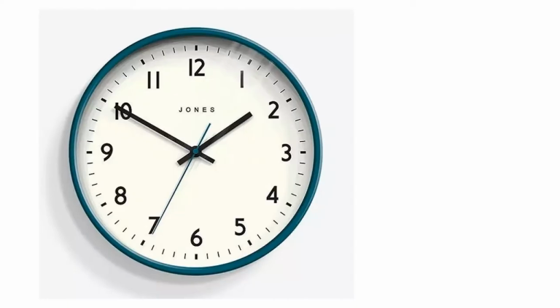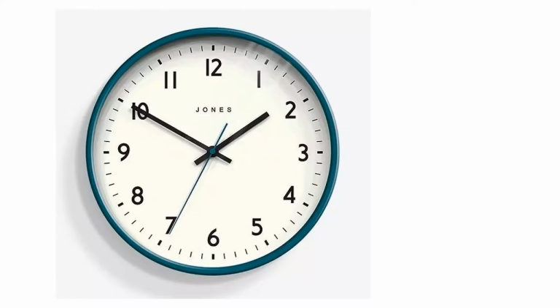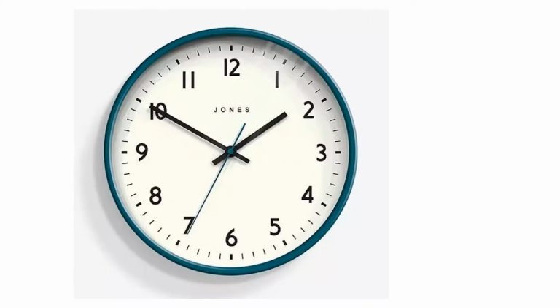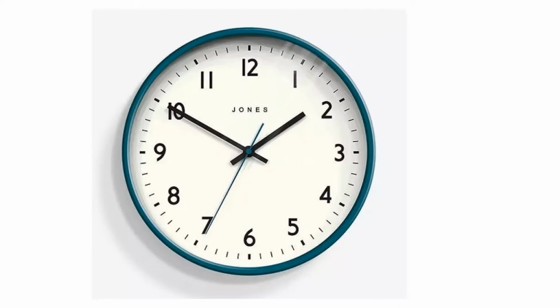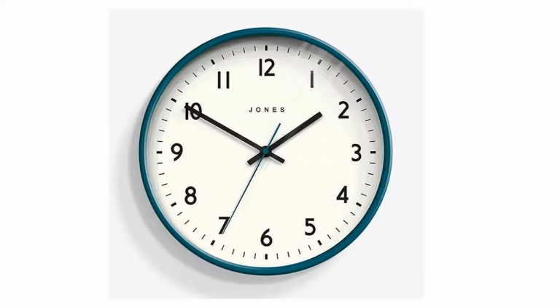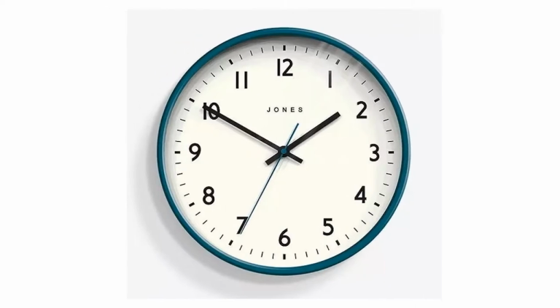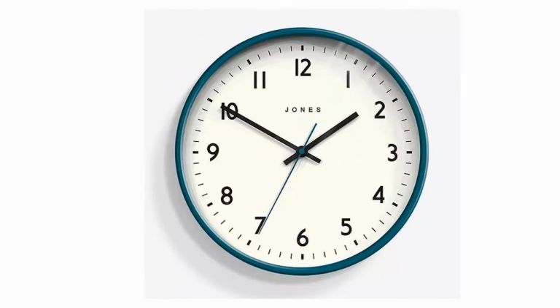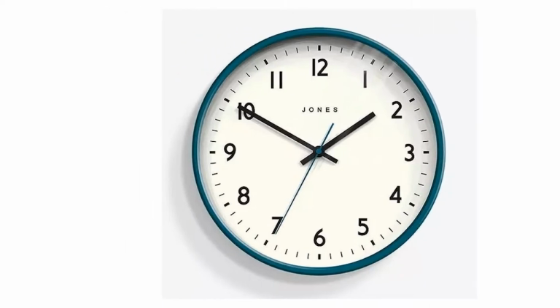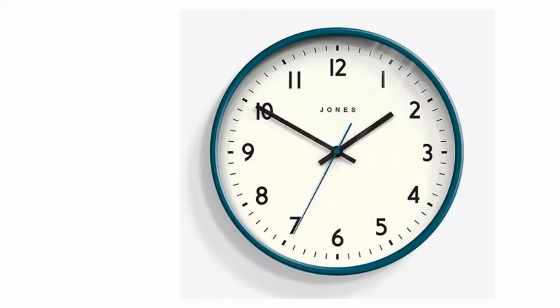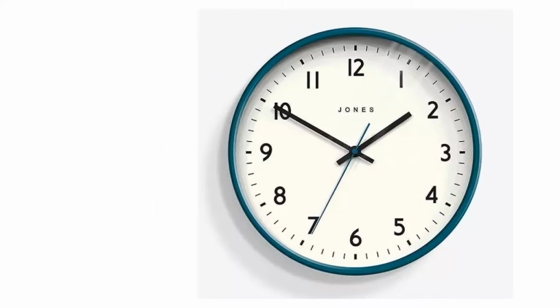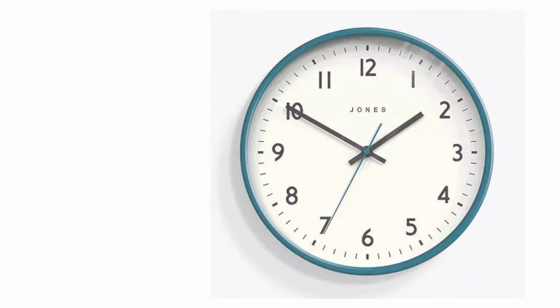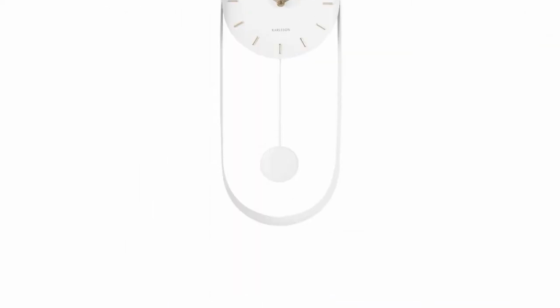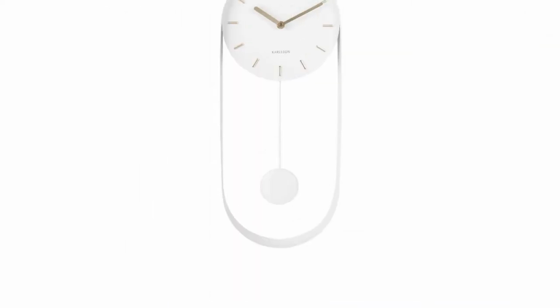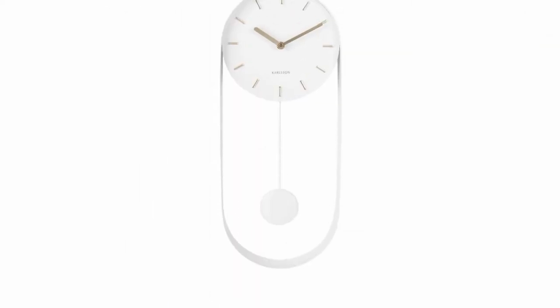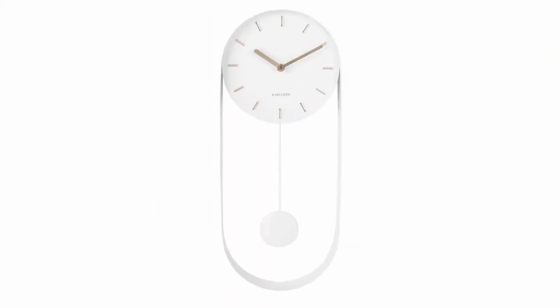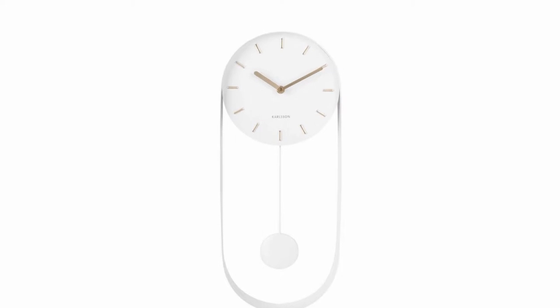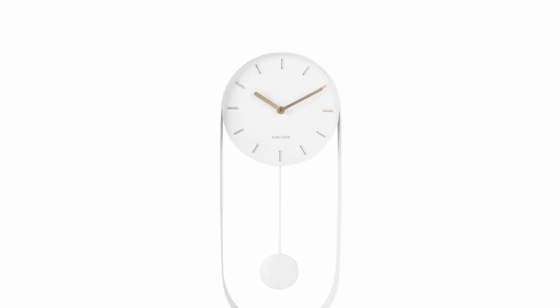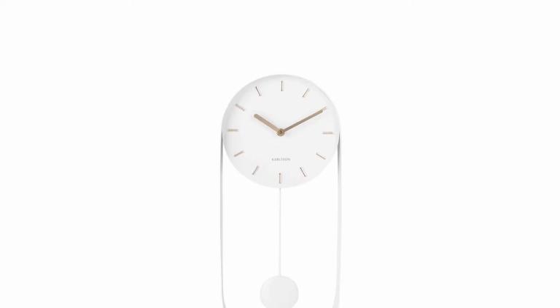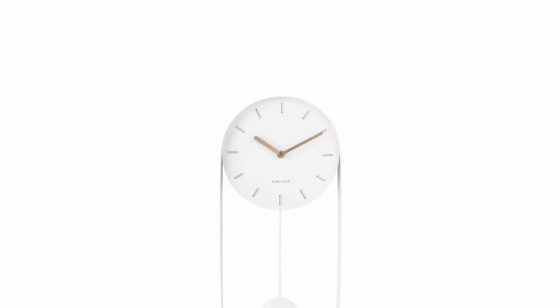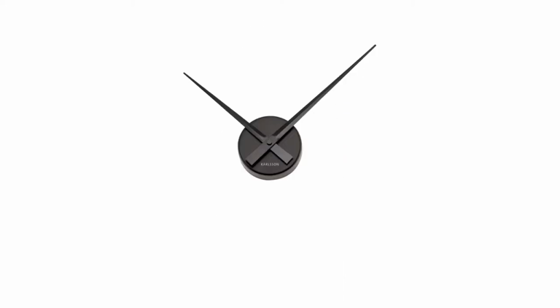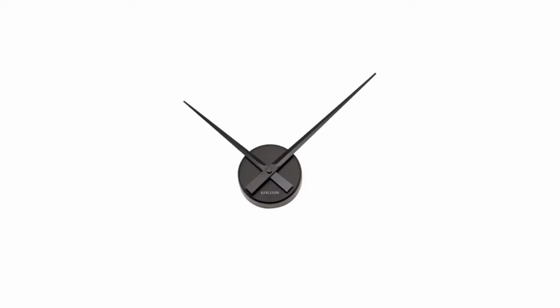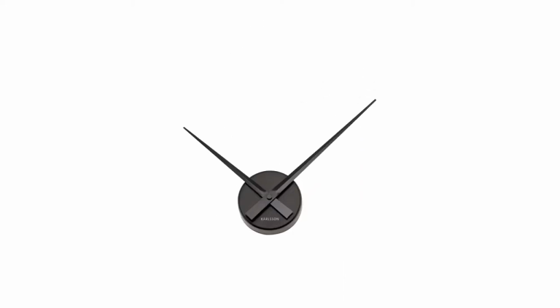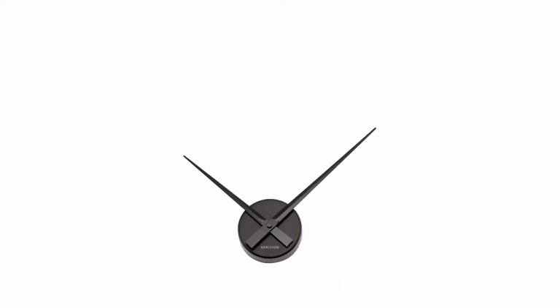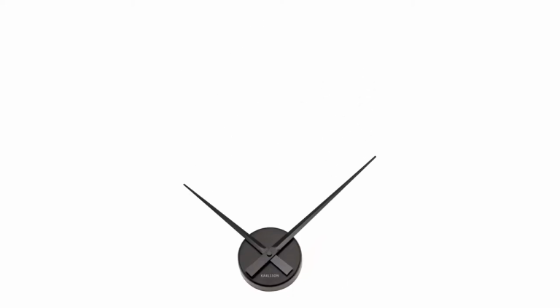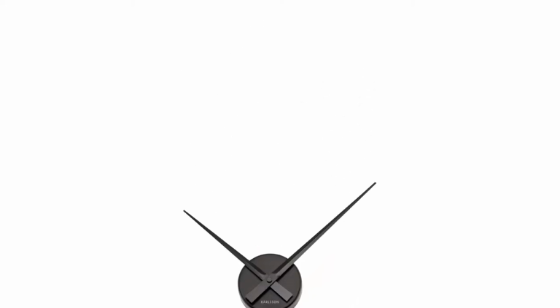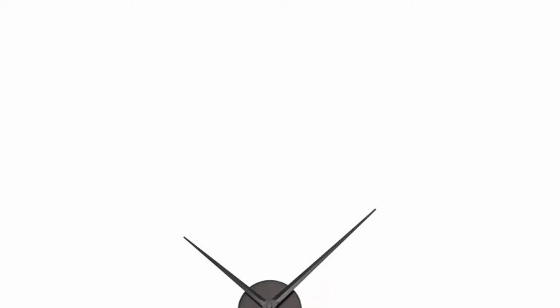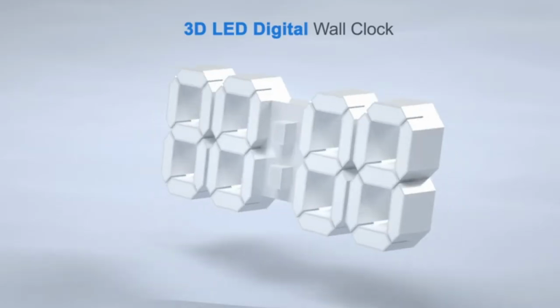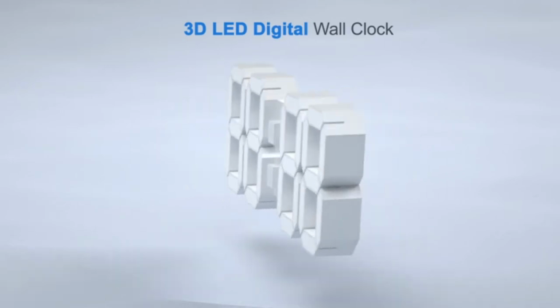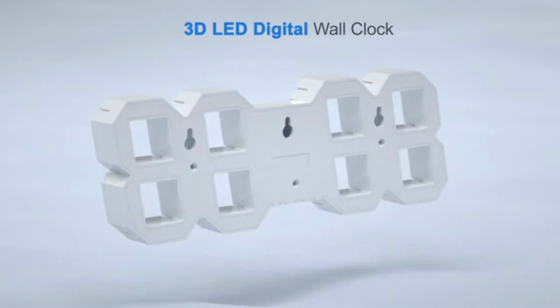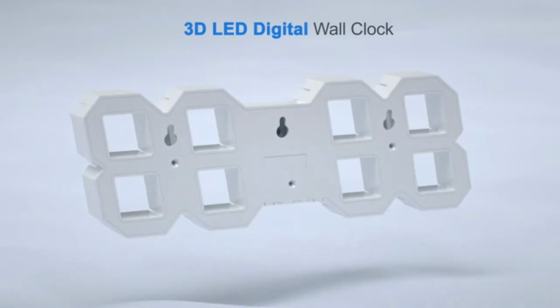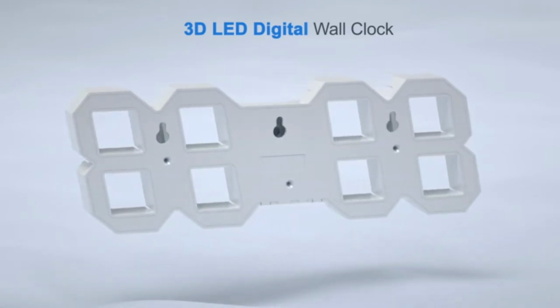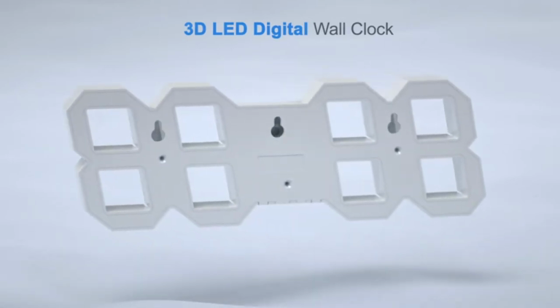There's never a bad time to shop around for a new wall clock for your kitchen or living room, if you ask us. Although it's a simple piece of furniture, a new clock can really liven up a room, and there's no doubt that it'll catch the eye of anyone who visits.